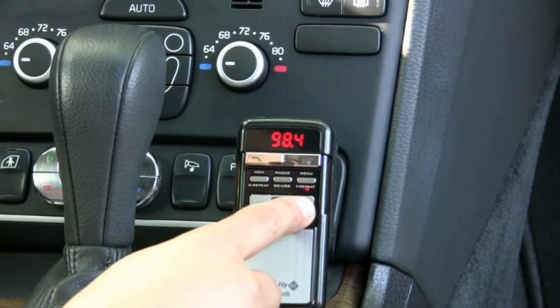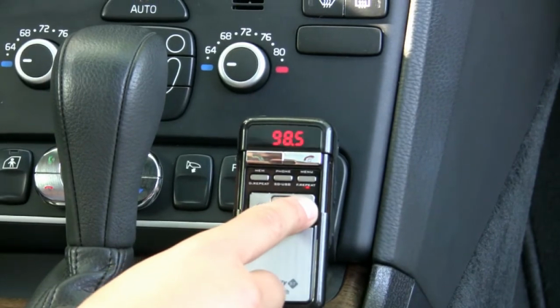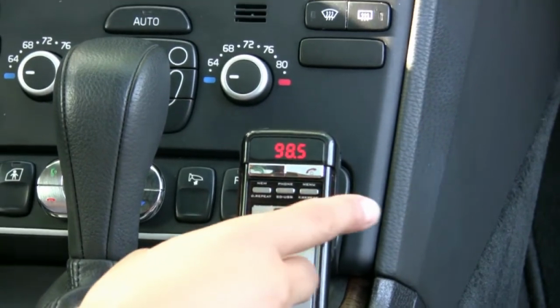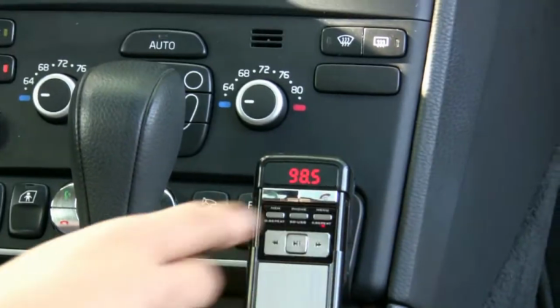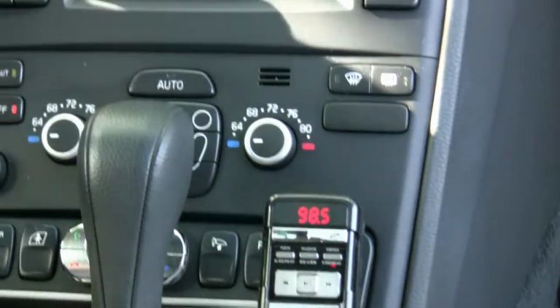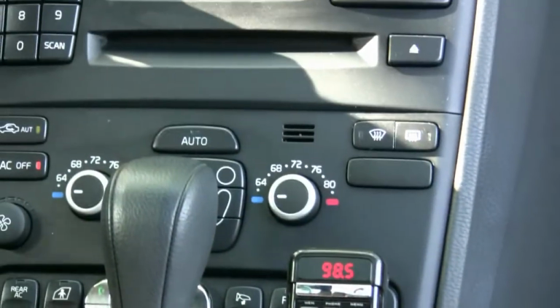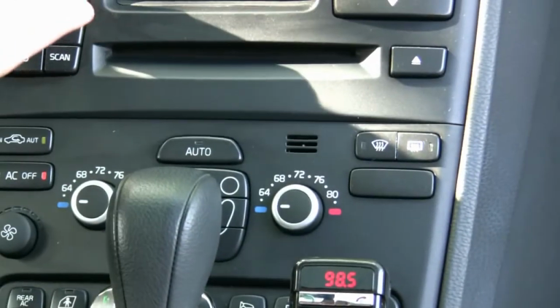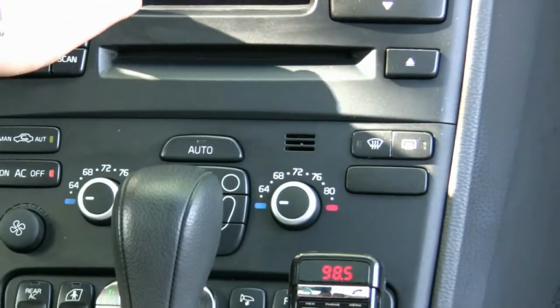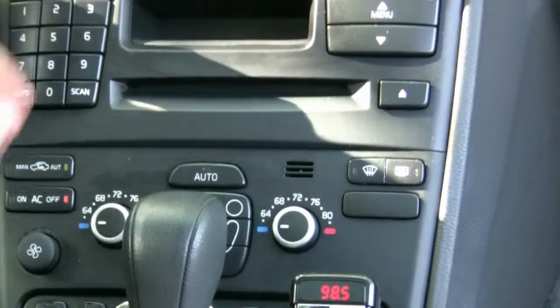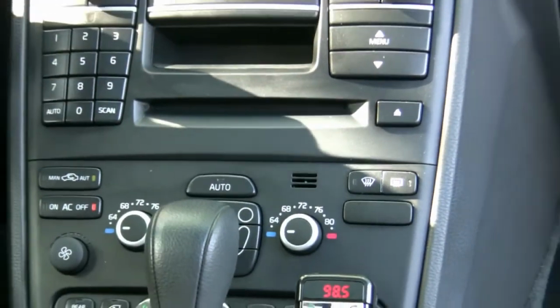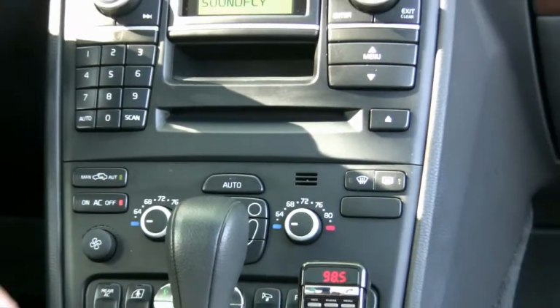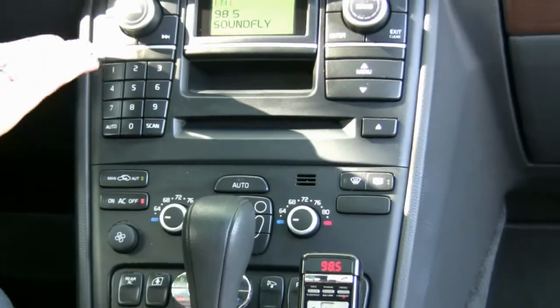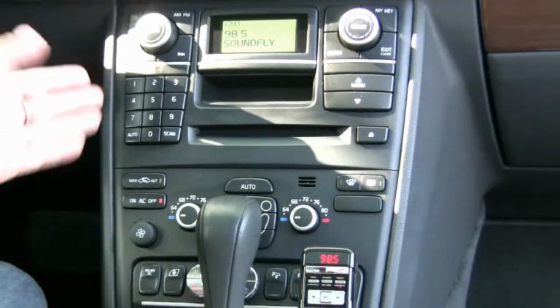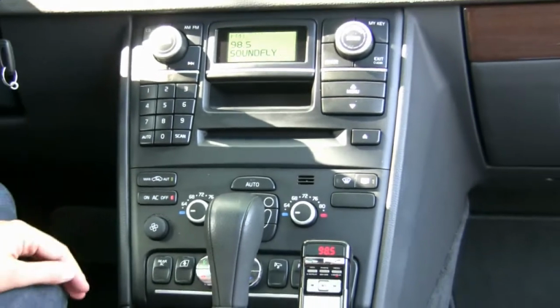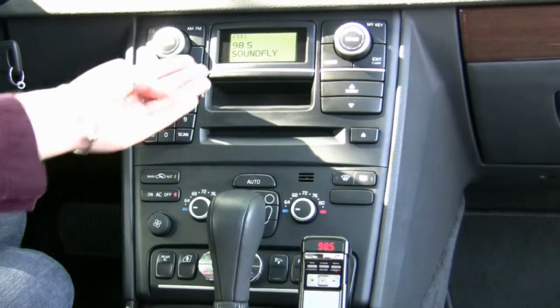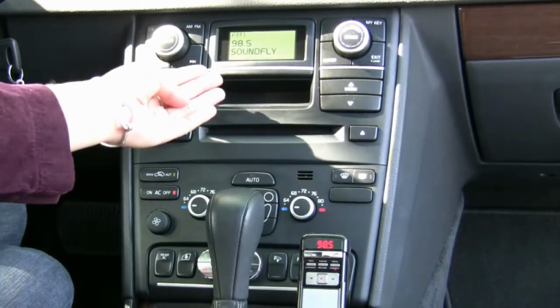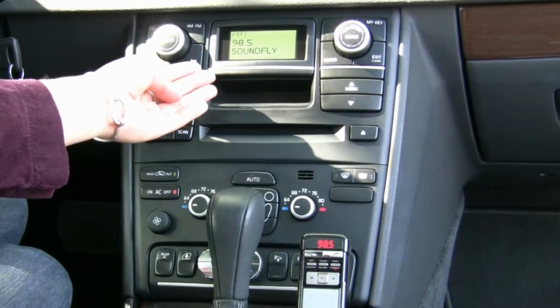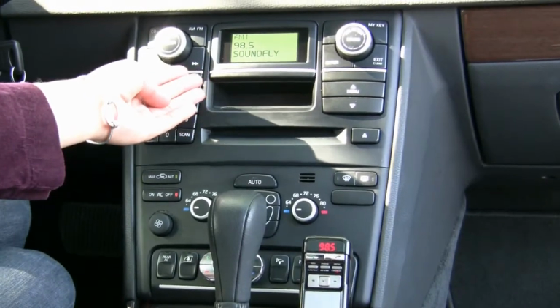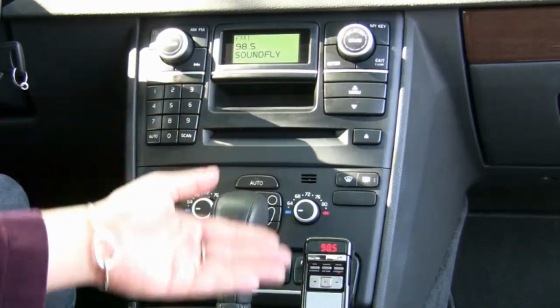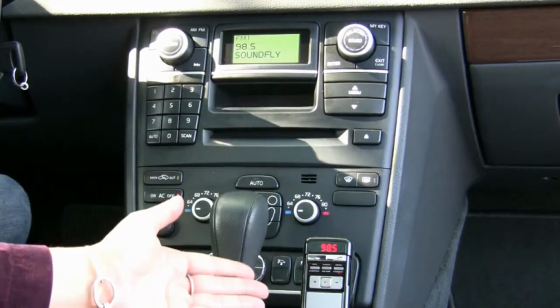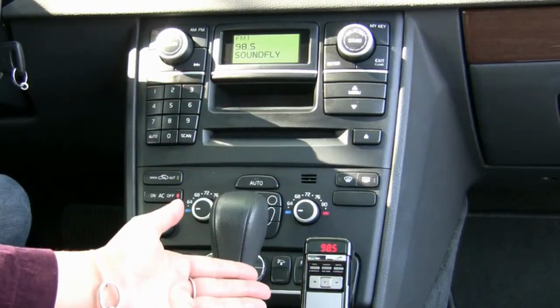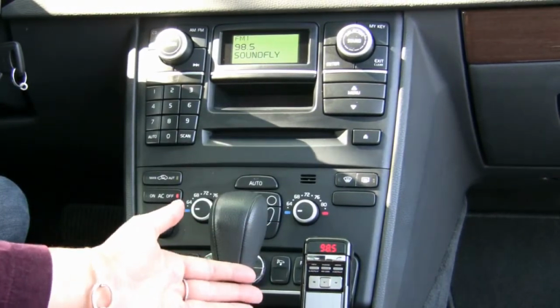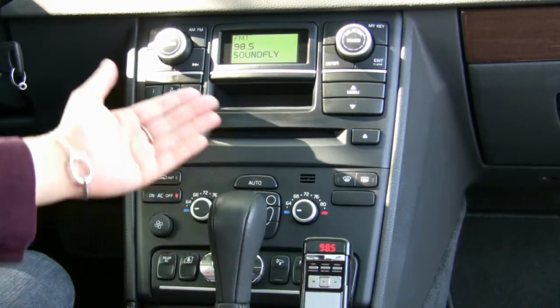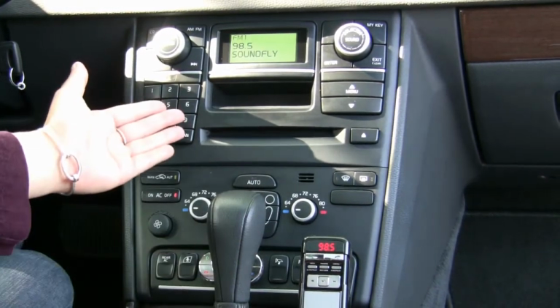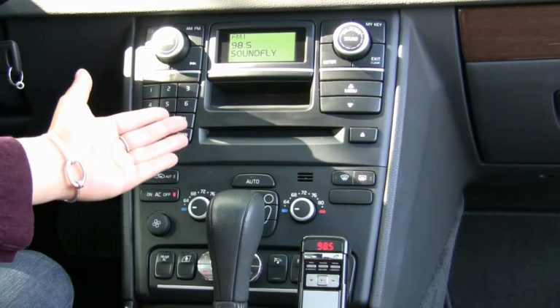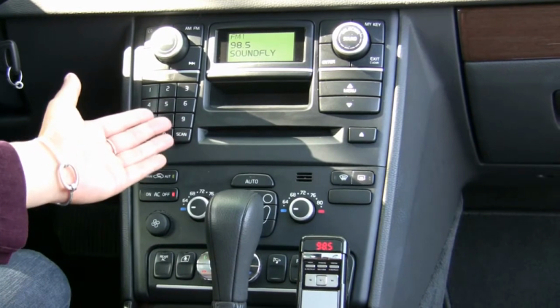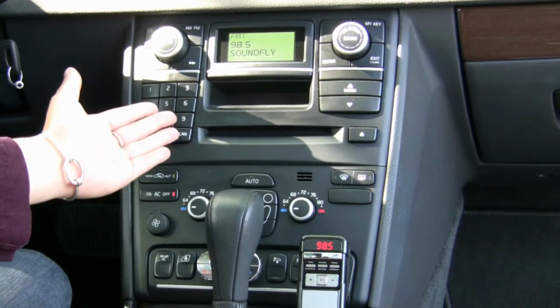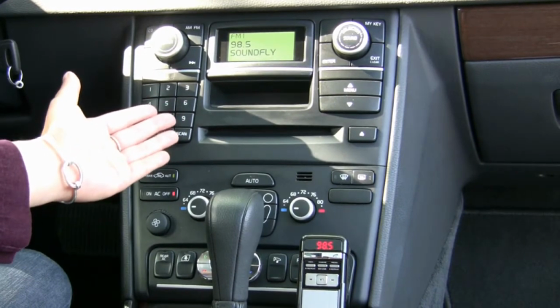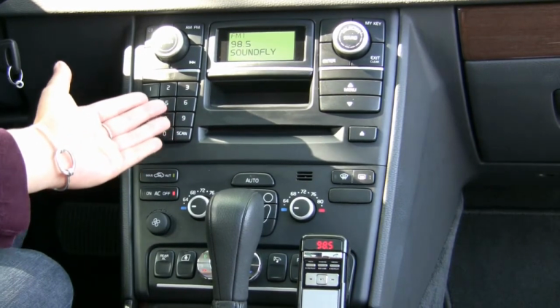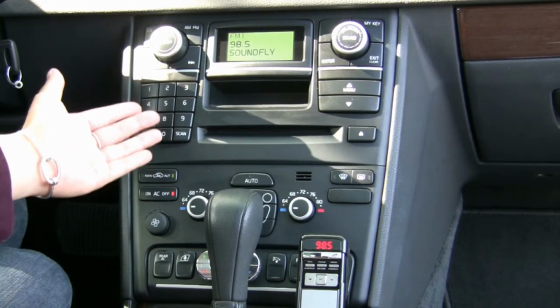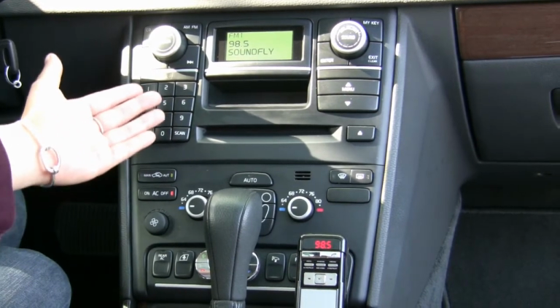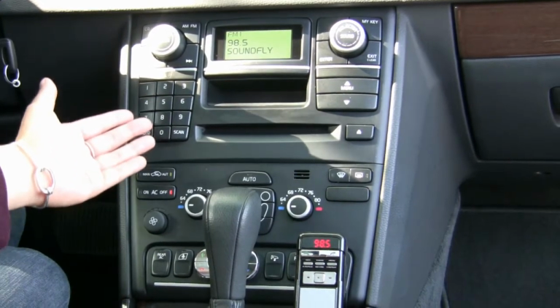Now this is RDS capable, so on your car stereo you'll see exactly what song is playing. Right now we have the SoundFly on here because we have this connected. It's very easy to use, so now we're going to show you how to pair it up with your cell phone.